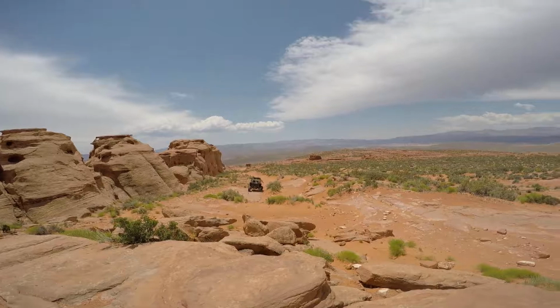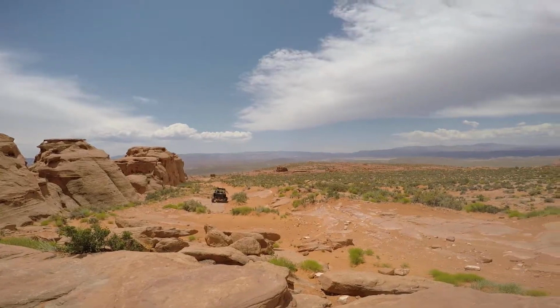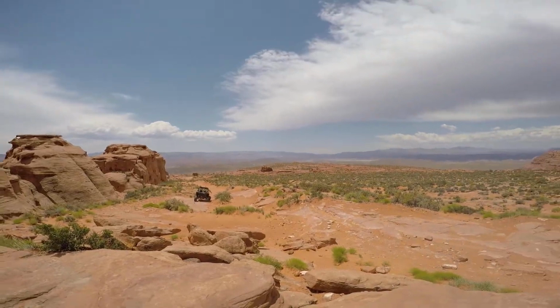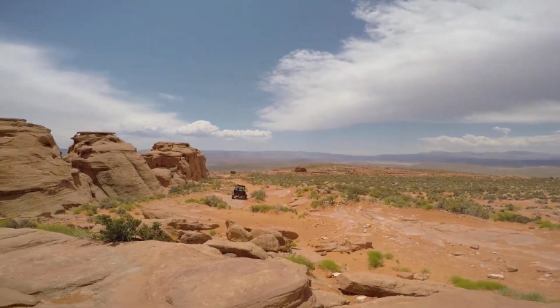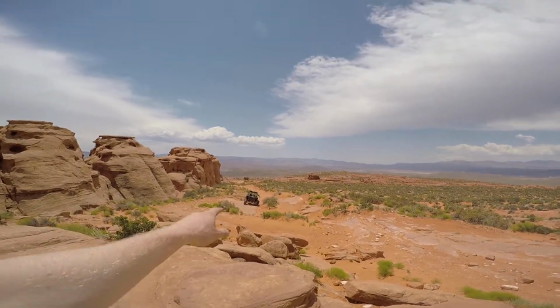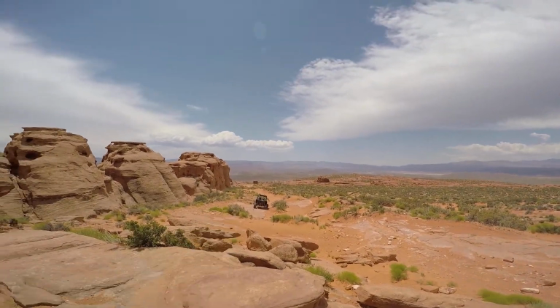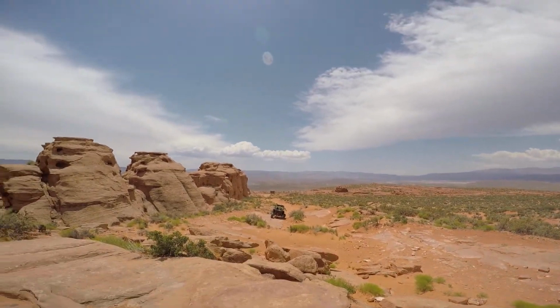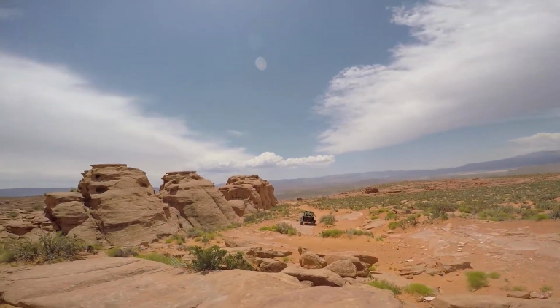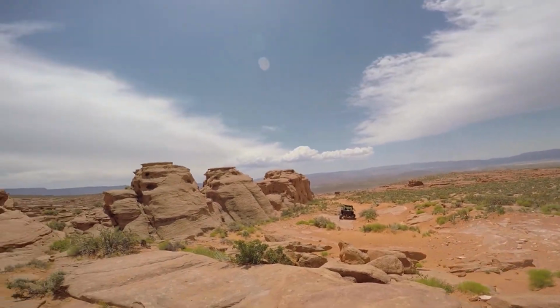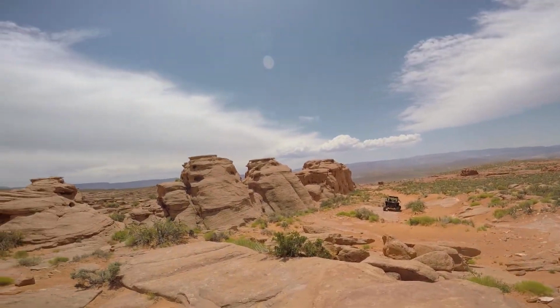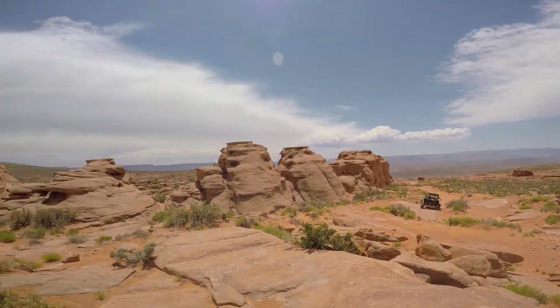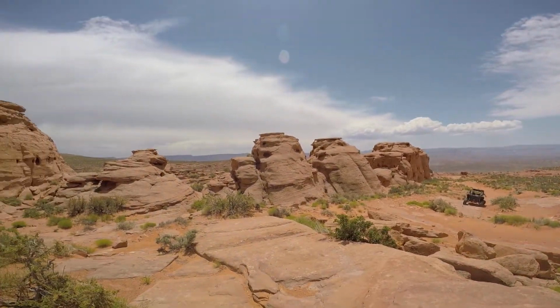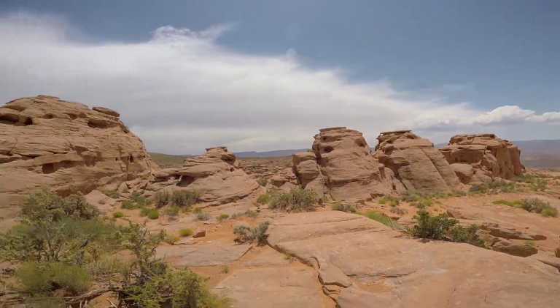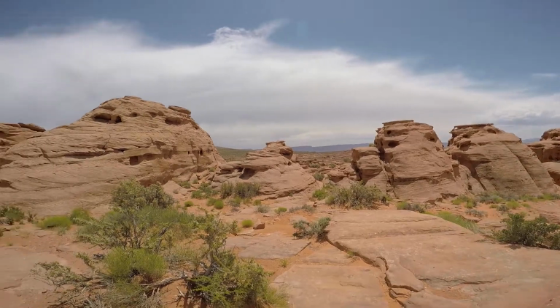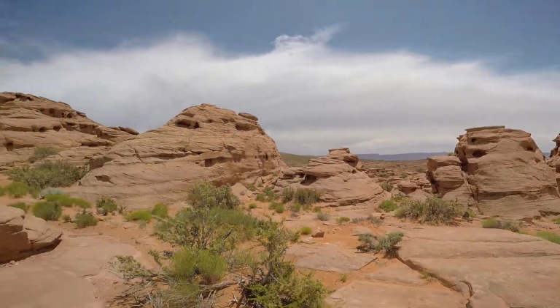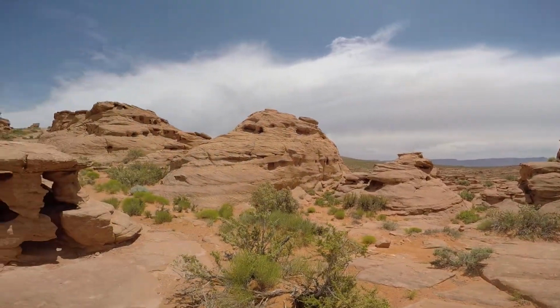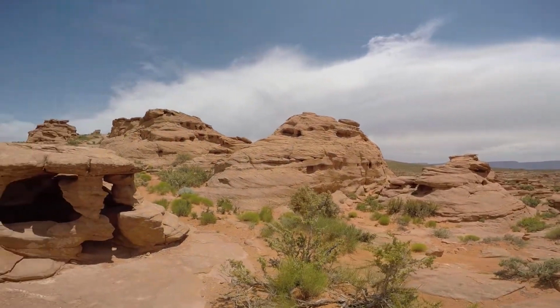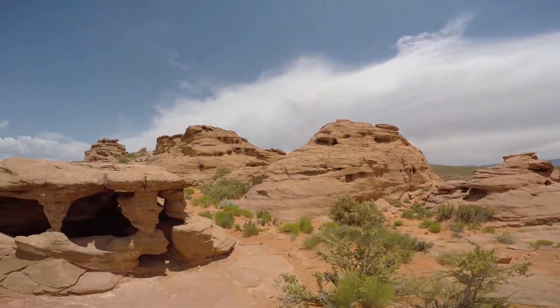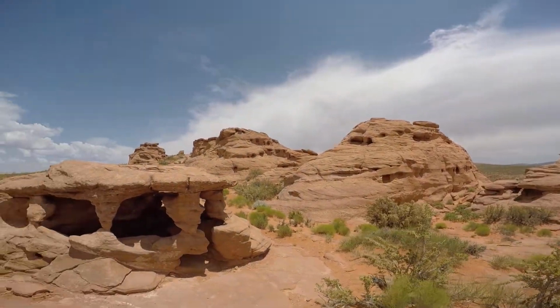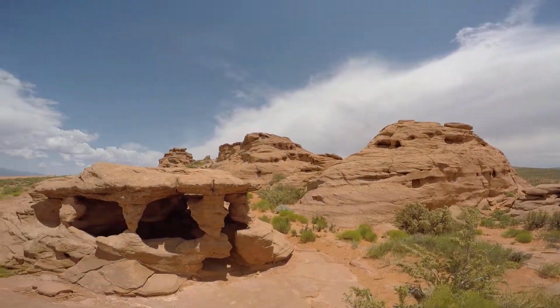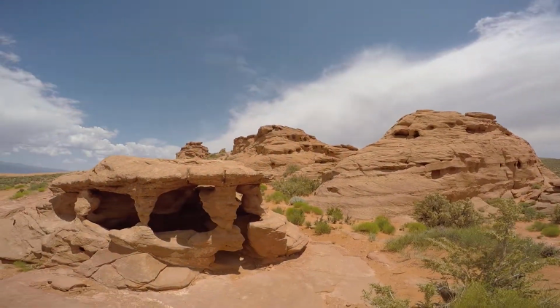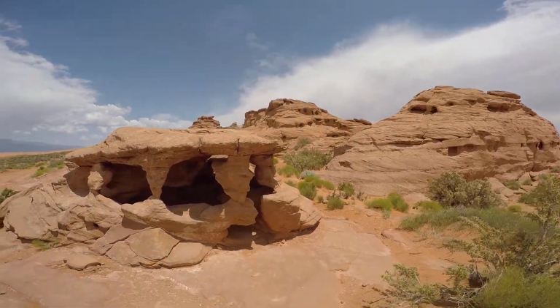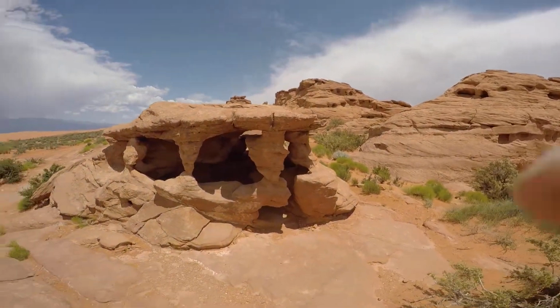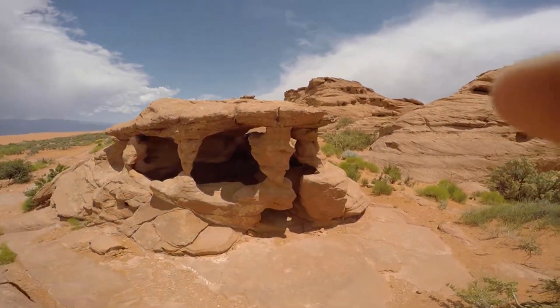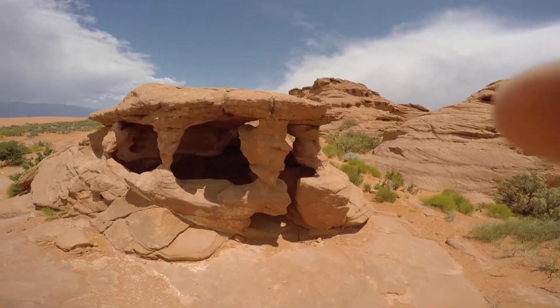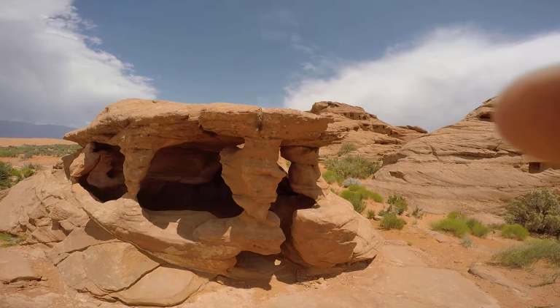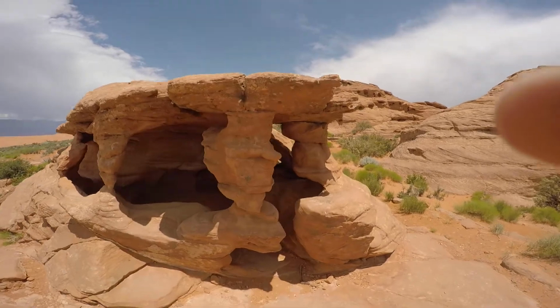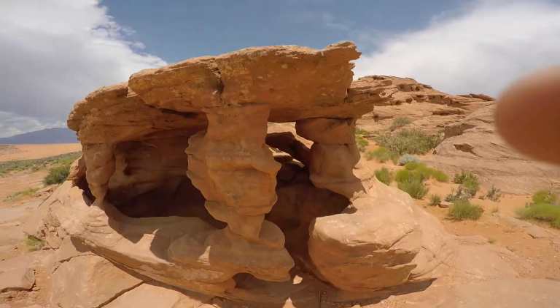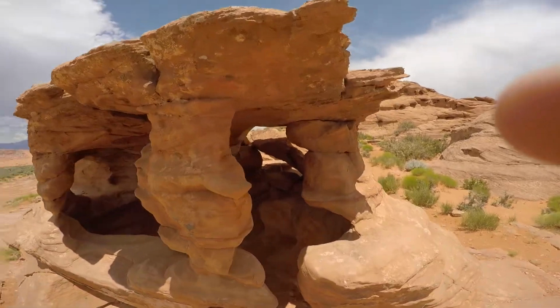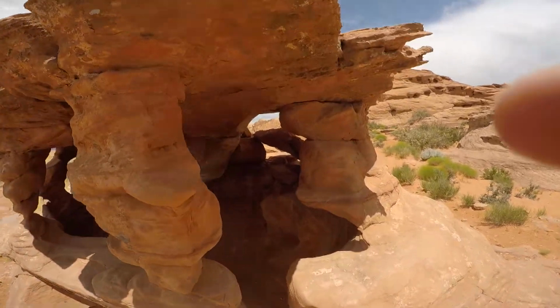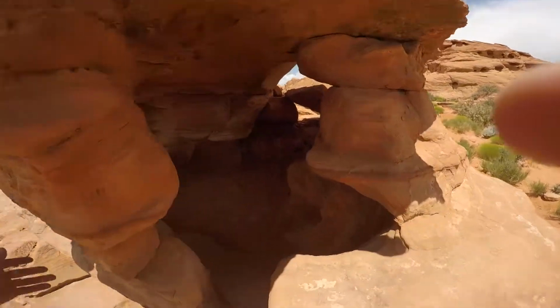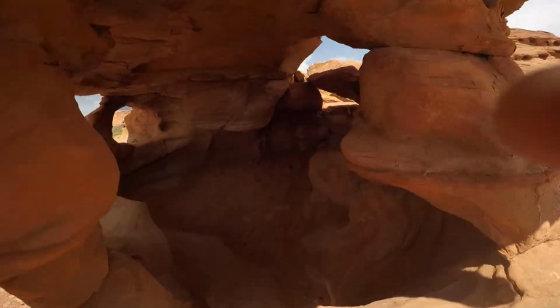How cool is that? You have to have a super off-roady vehicle to get here, and now look at this. Some of these look like little cities, and now this looks like a little home. You can just barely squeeze in.